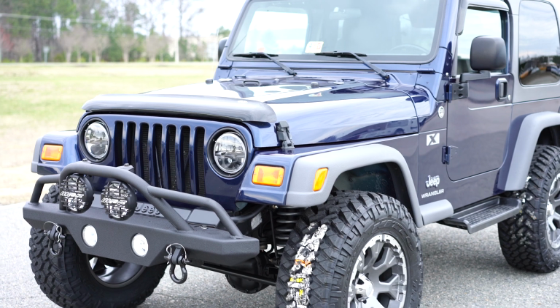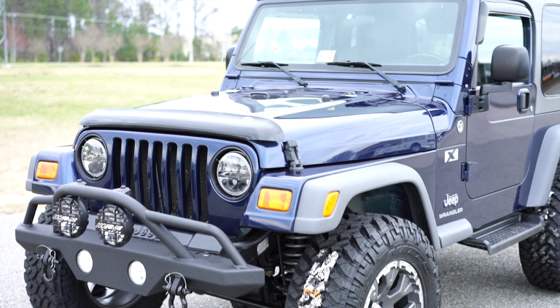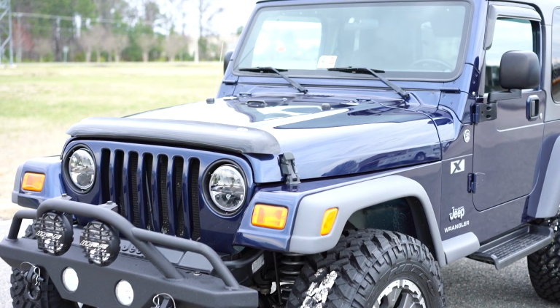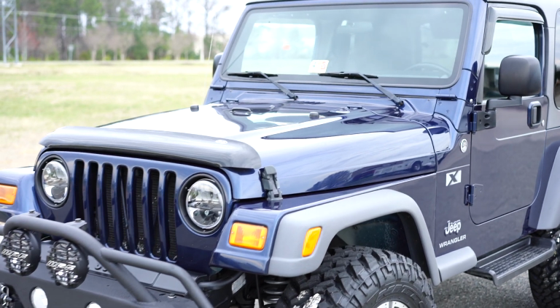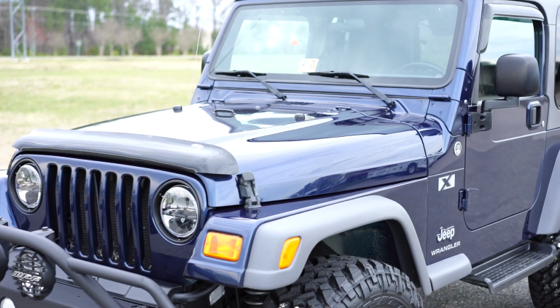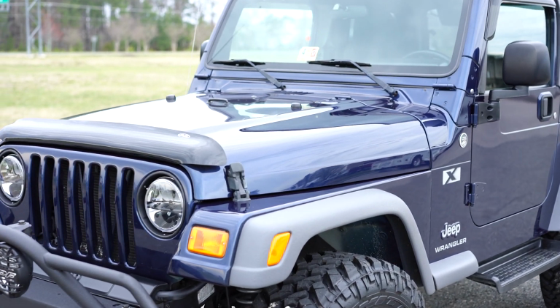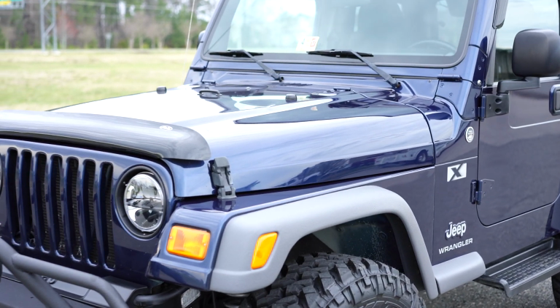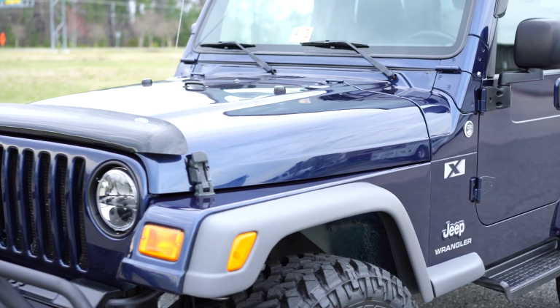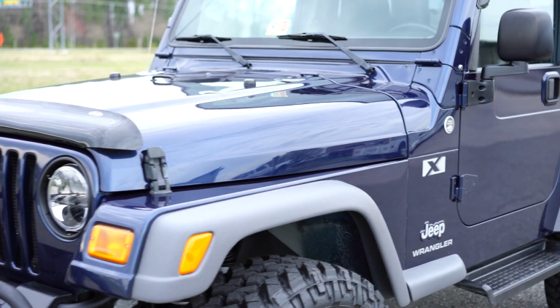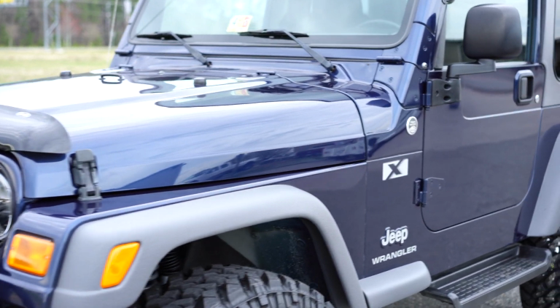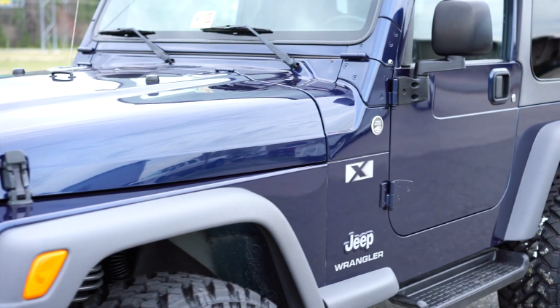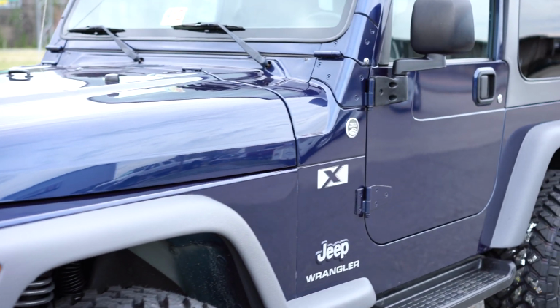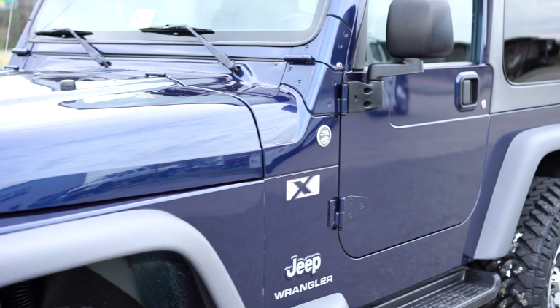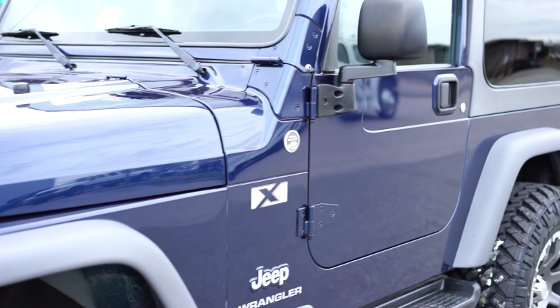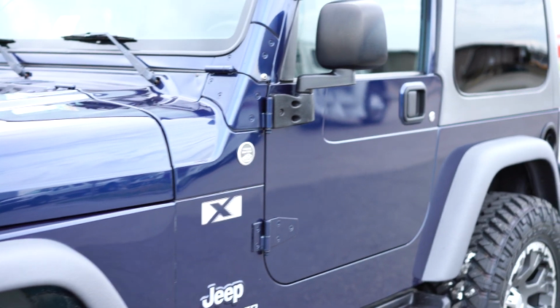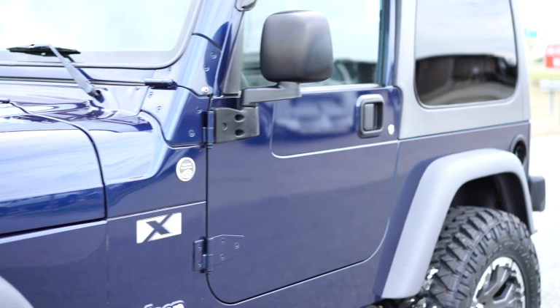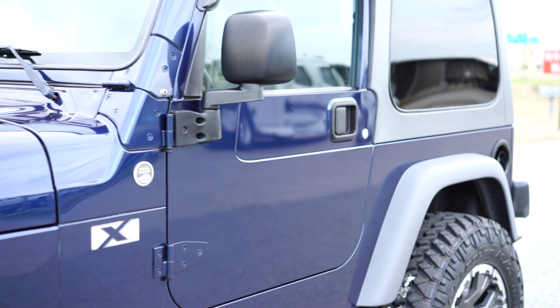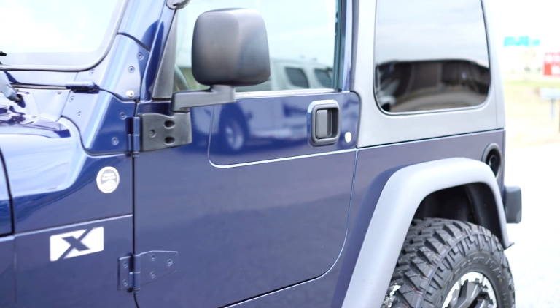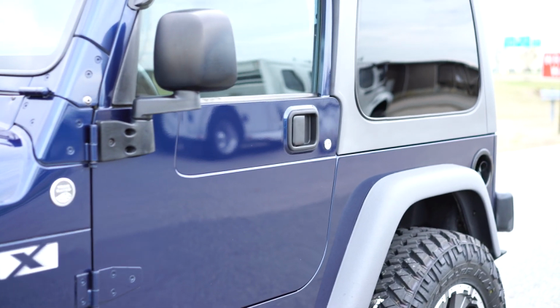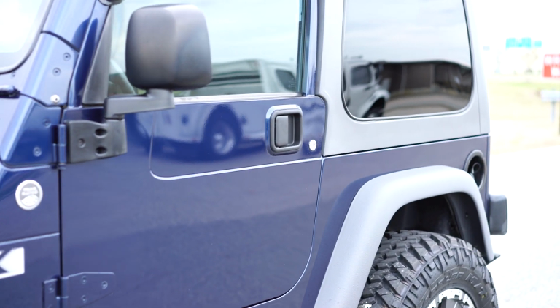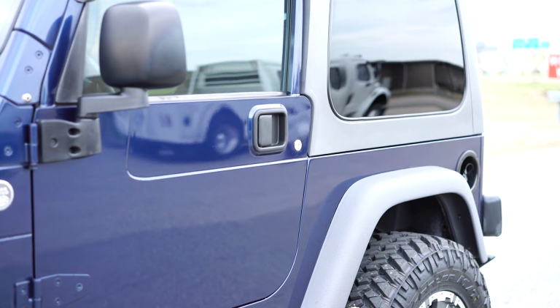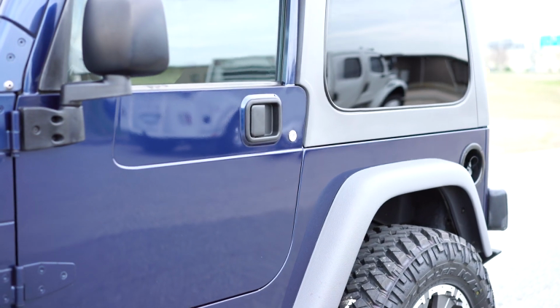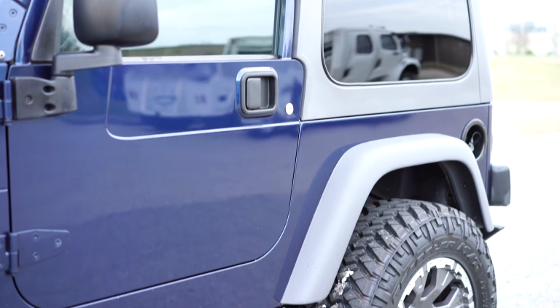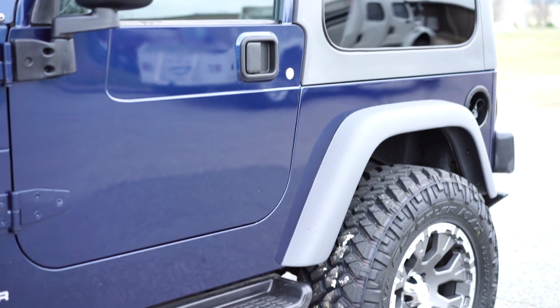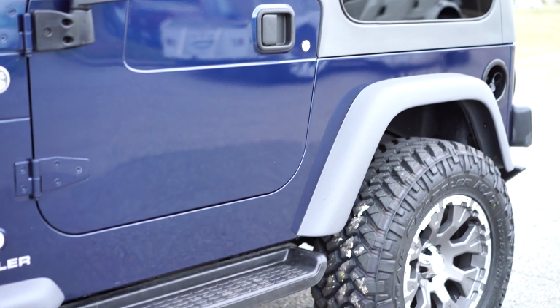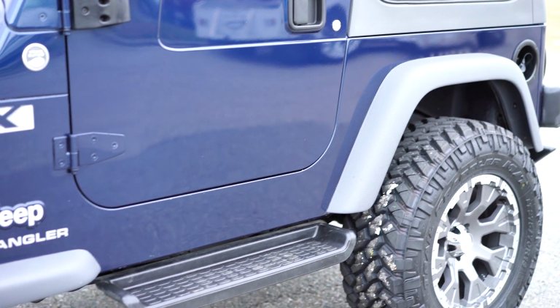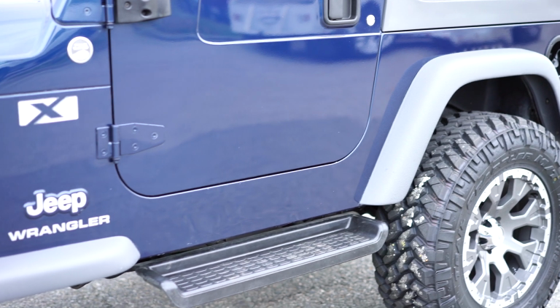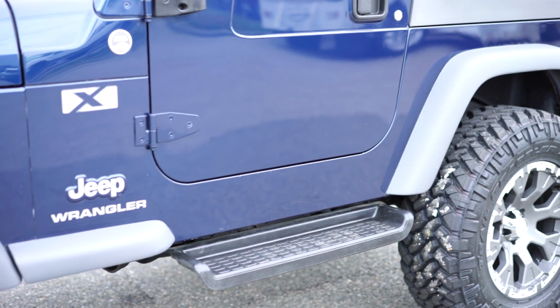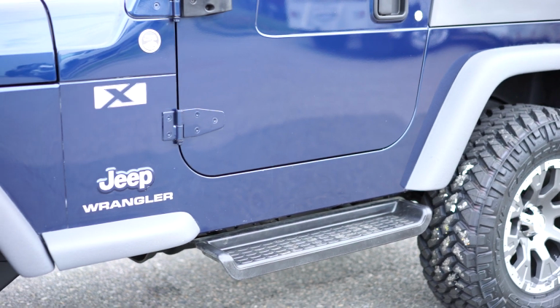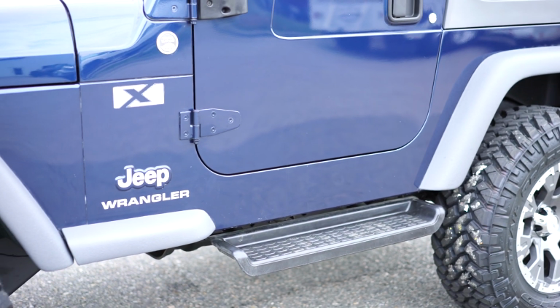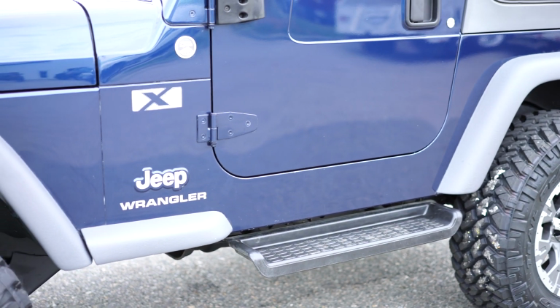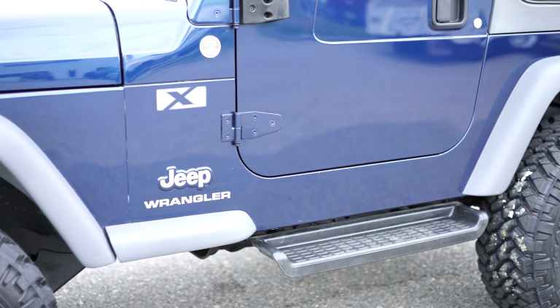We did our full paint correction service on the Jeep, which is about a two-day process. The paint gets completely wet-sanded down, compounded, polished, and buffed, and the end result is just beautiful paint.